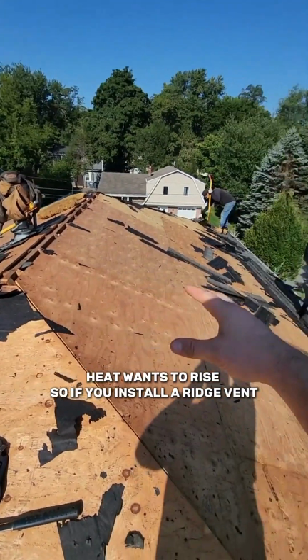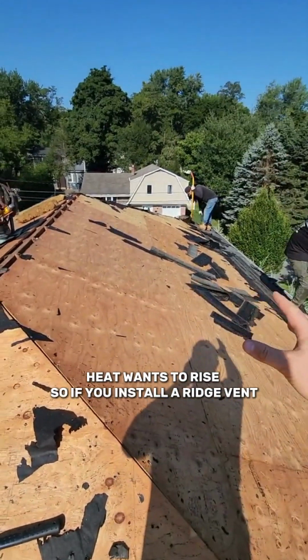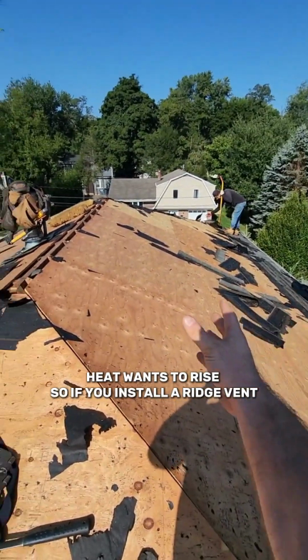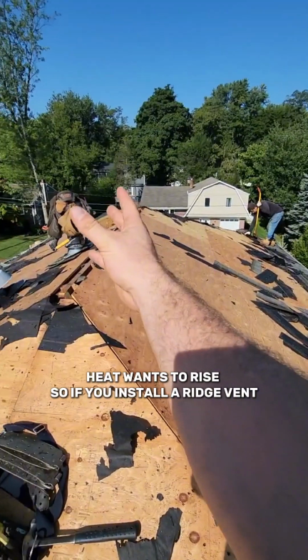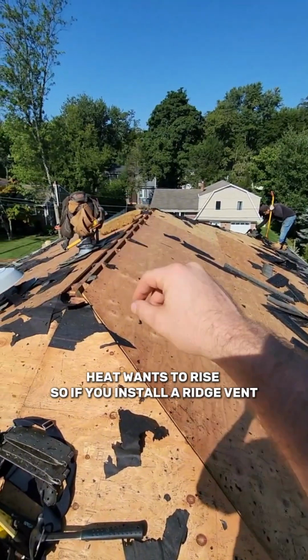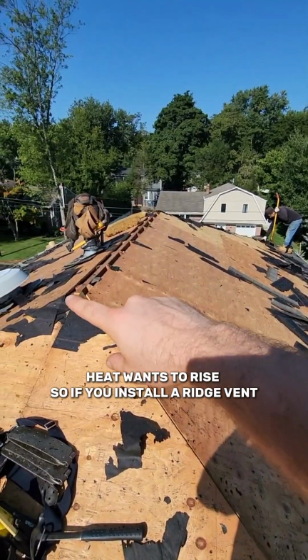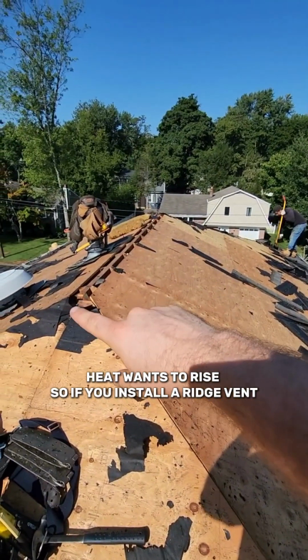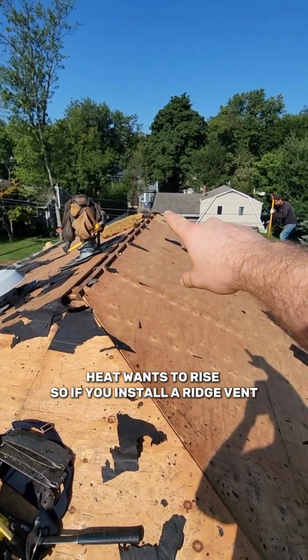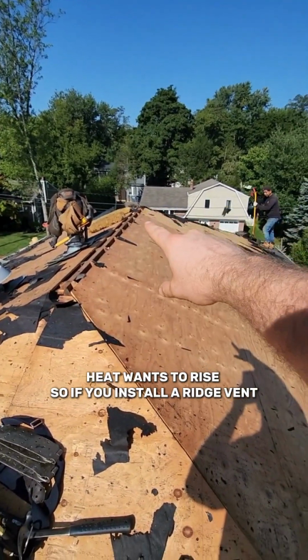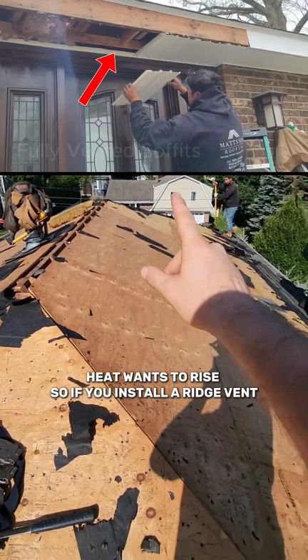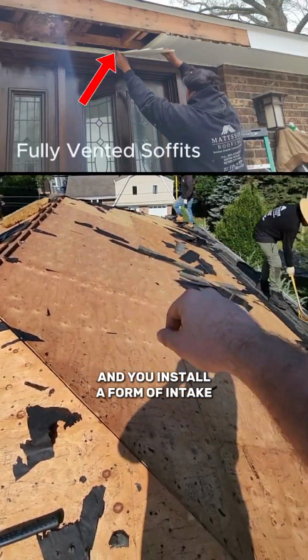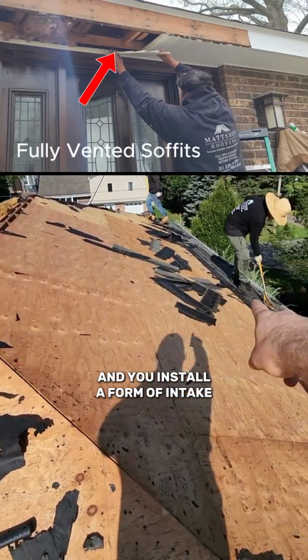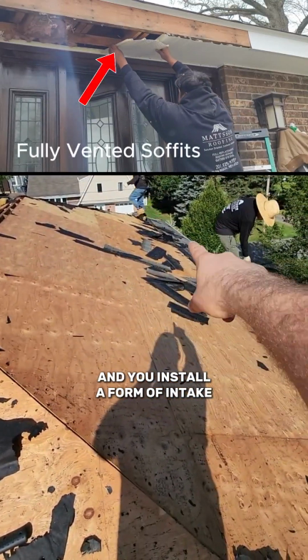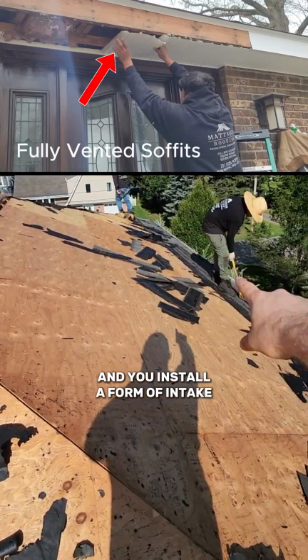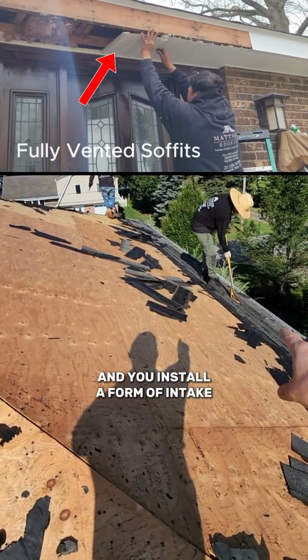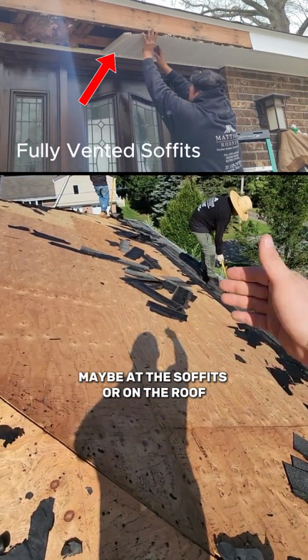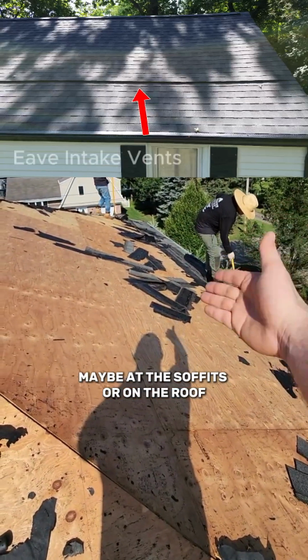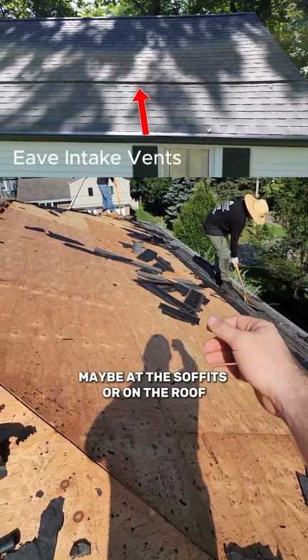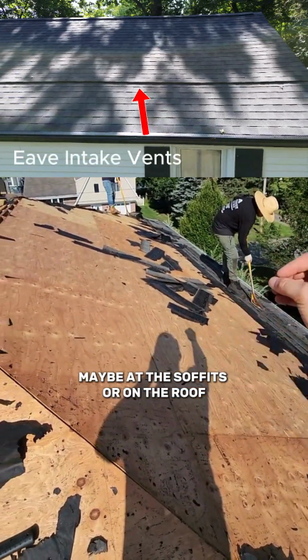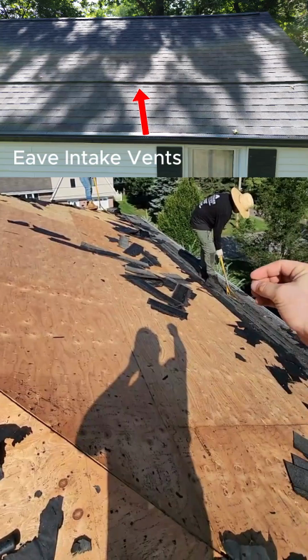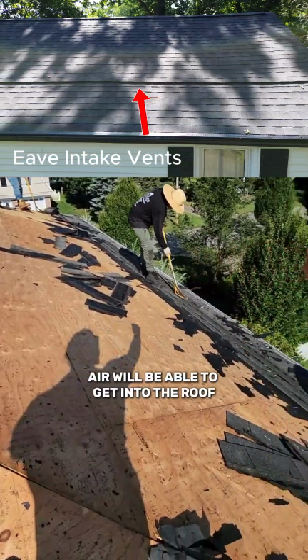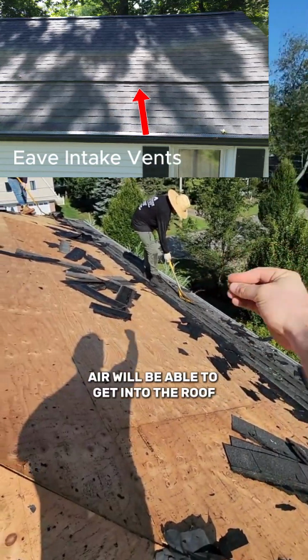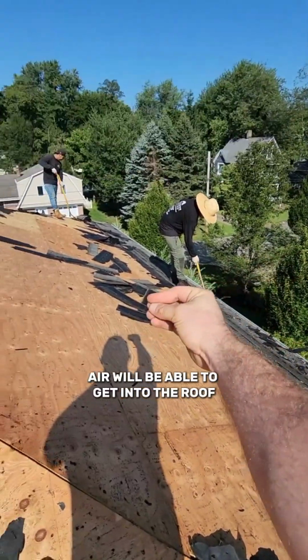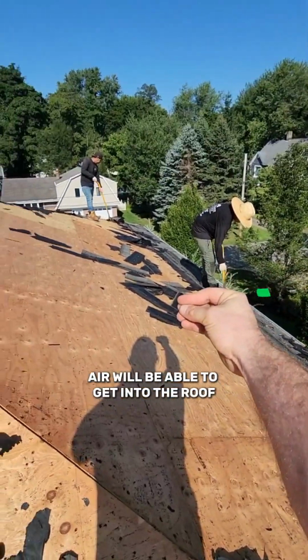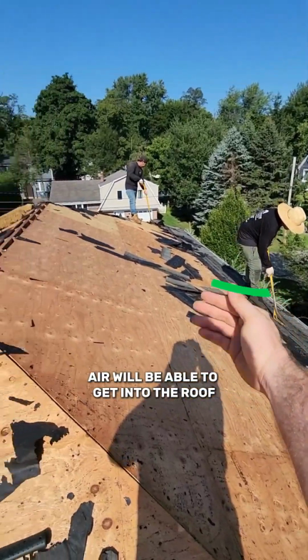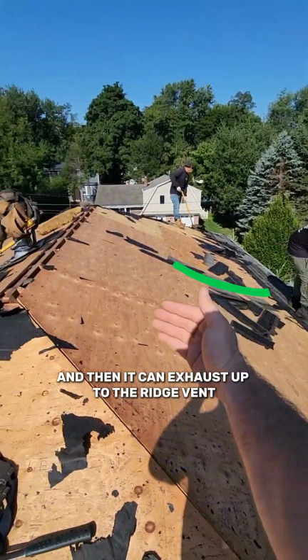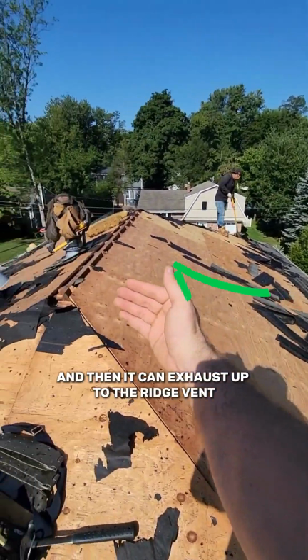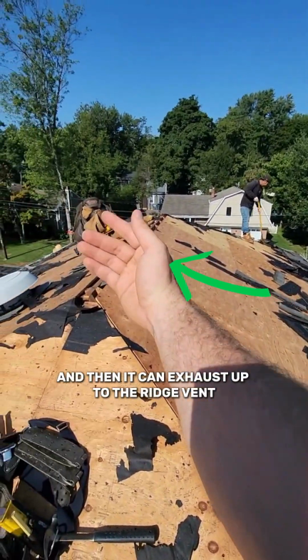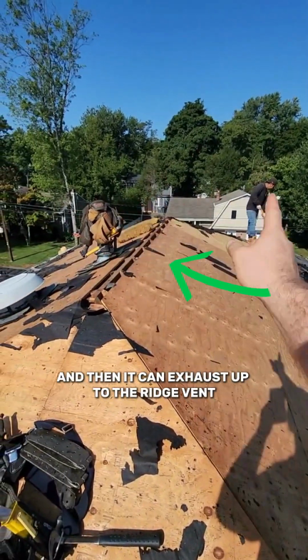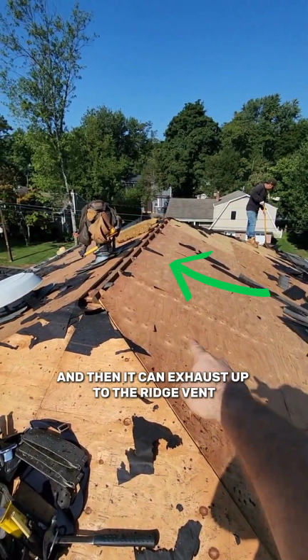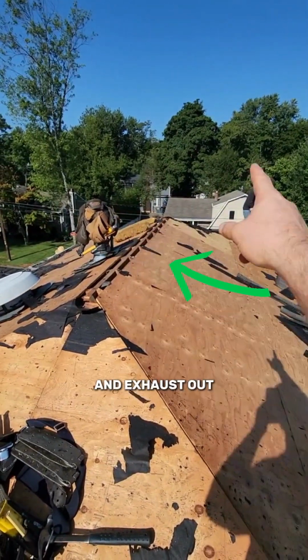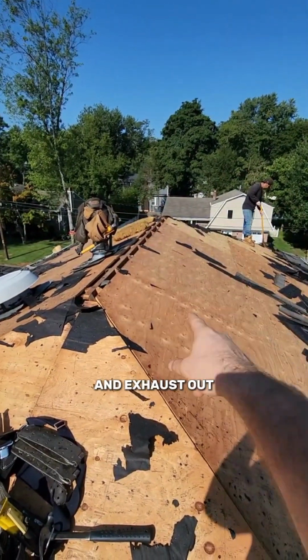Heat wants to rise. So if you install a ridge vent and you install a form of intake — maybe at the soffits on the roof — air will be able to get into the roof and then exhaust up to the ridge vent and out.